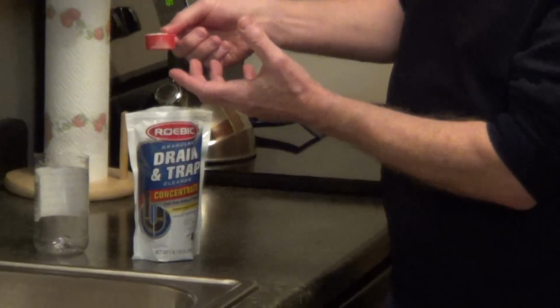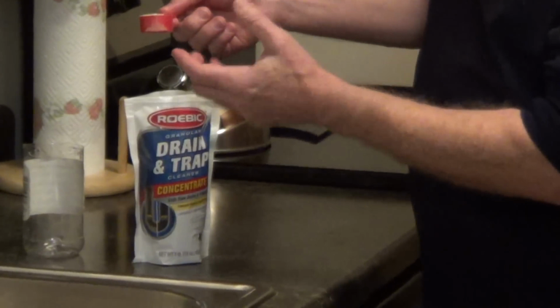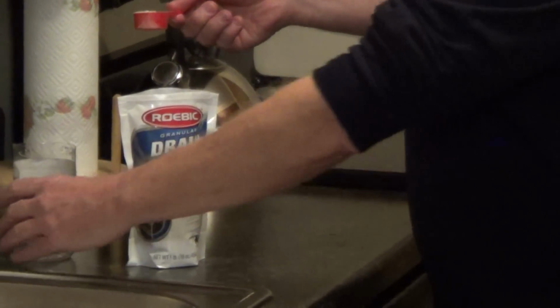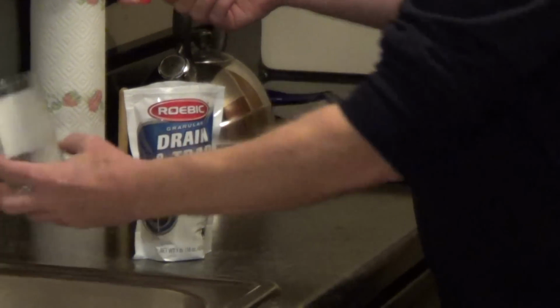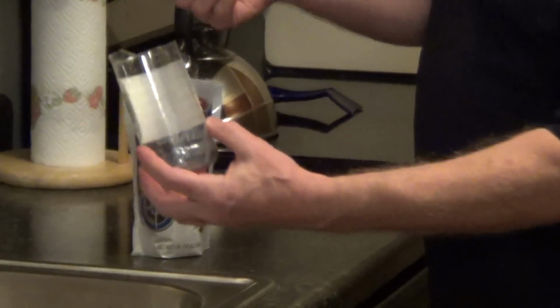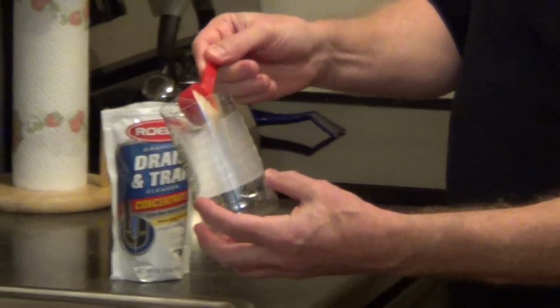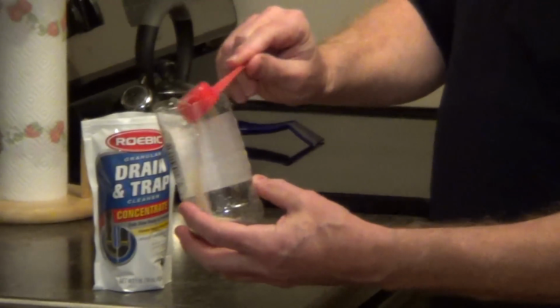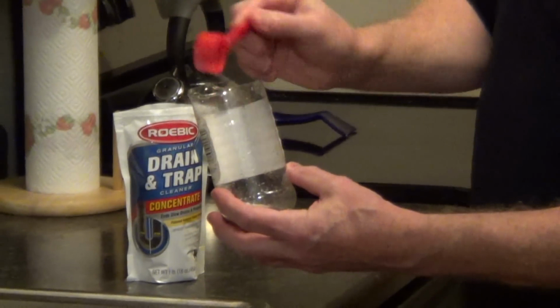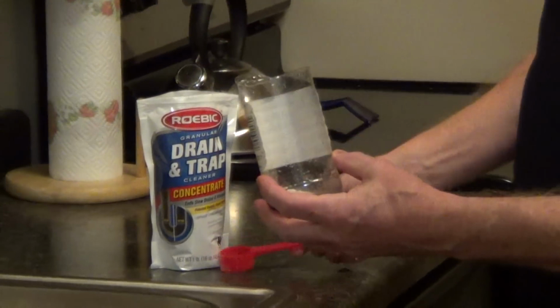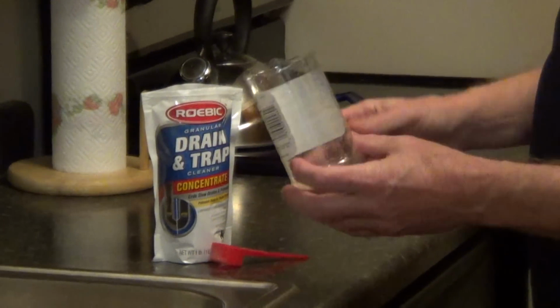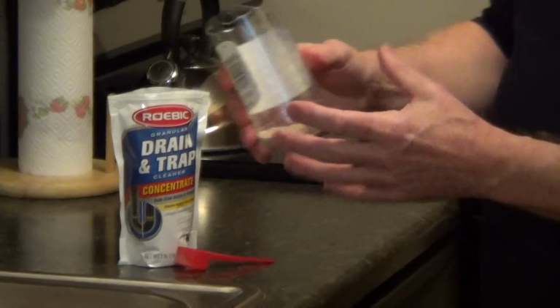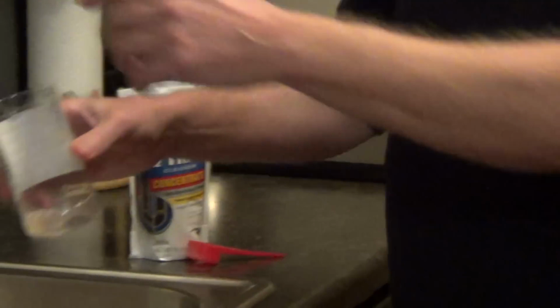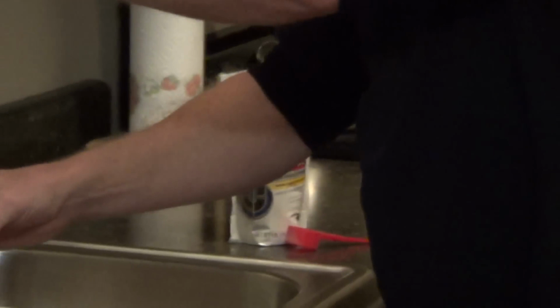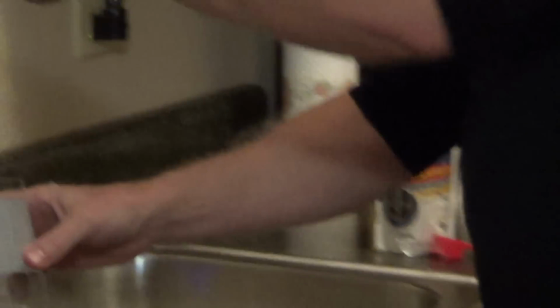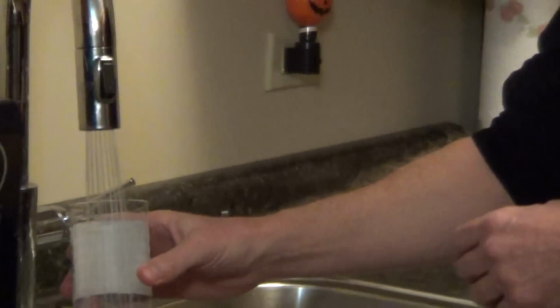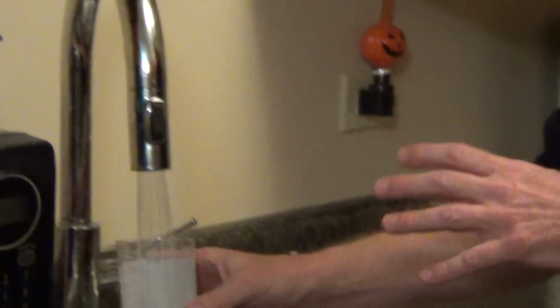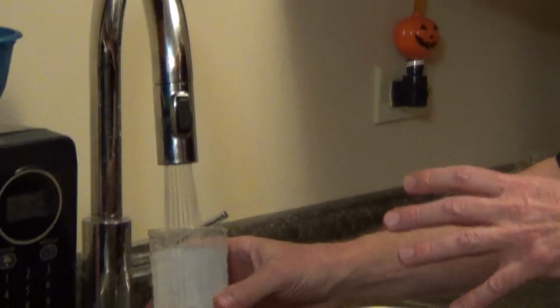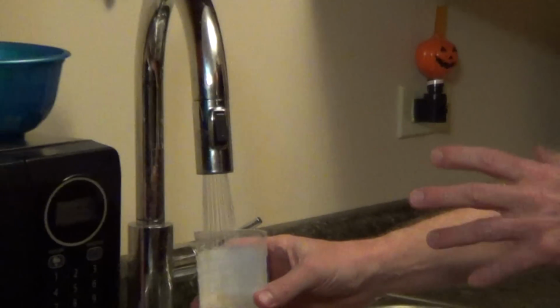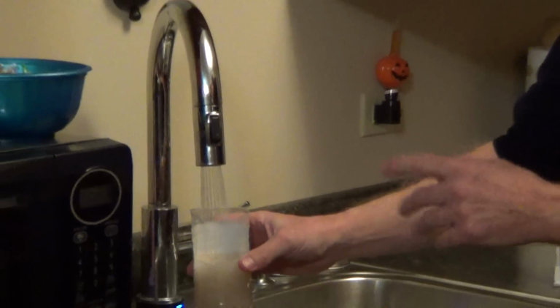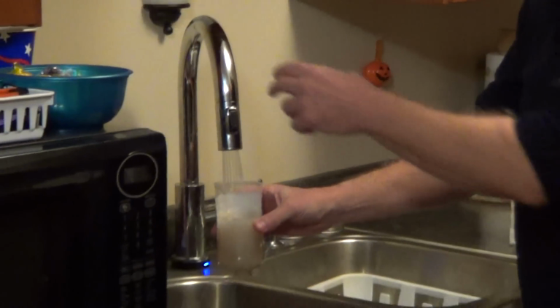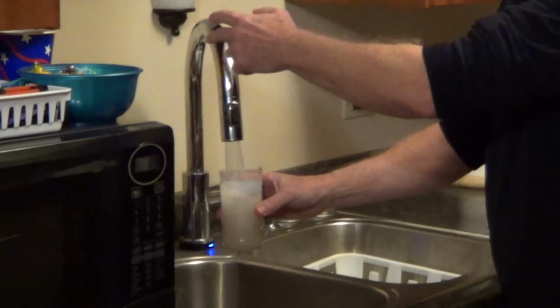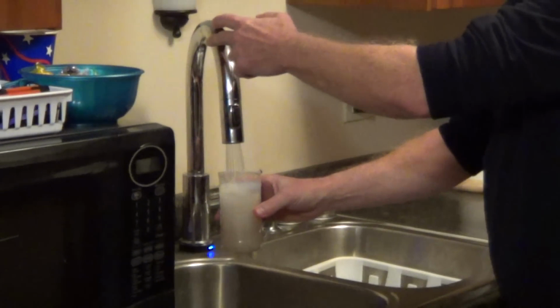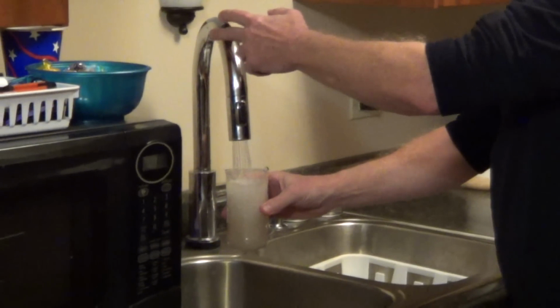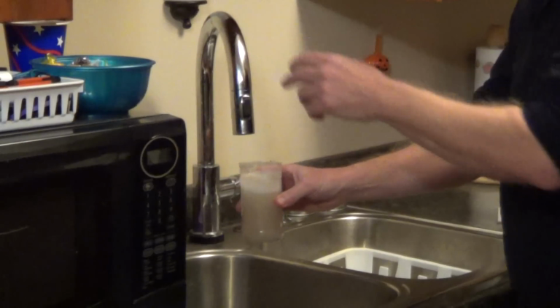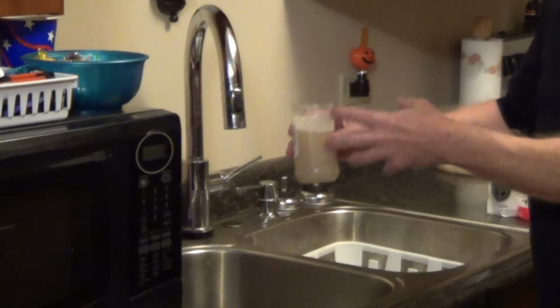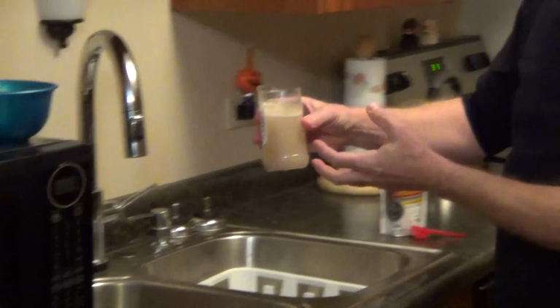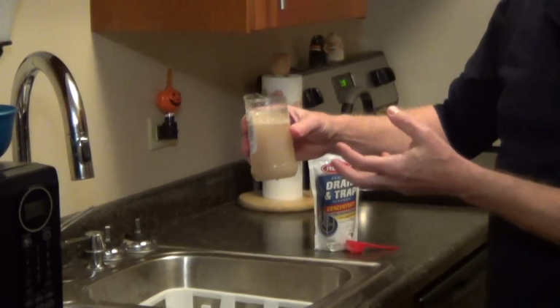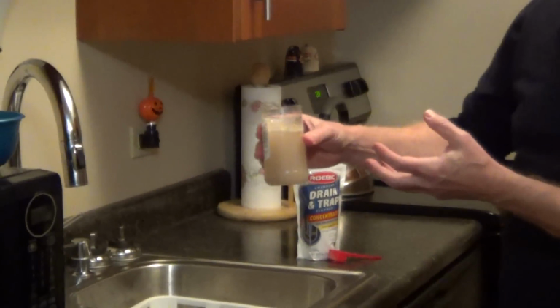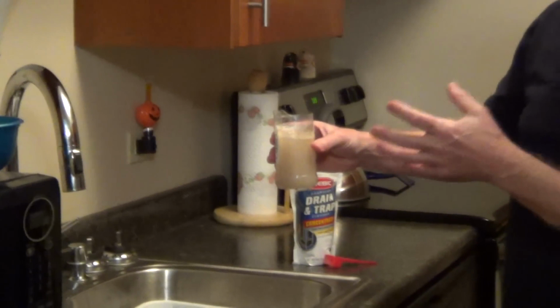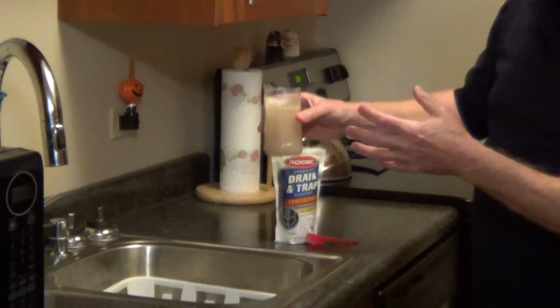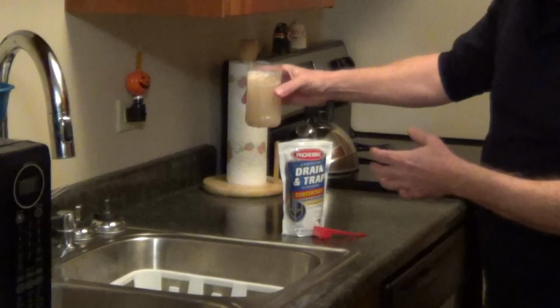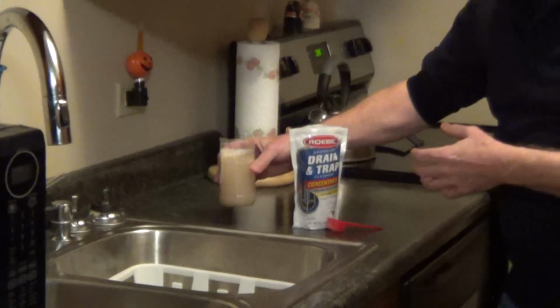It comes with this little scooper, and you just take one scoop of the bacteria and mix it with warm water. You let it sit for five or ten minutes, which allows the bacteria to wake up, and then you pour it down the drain.